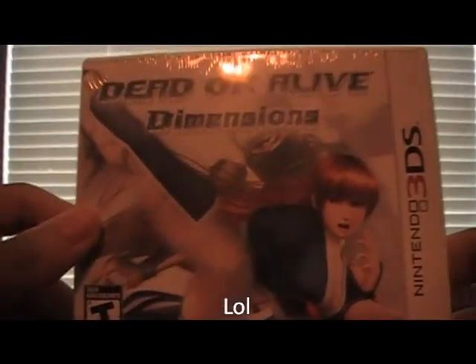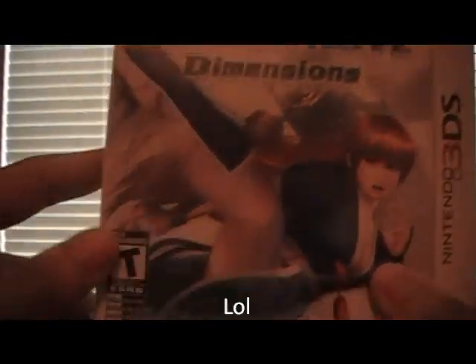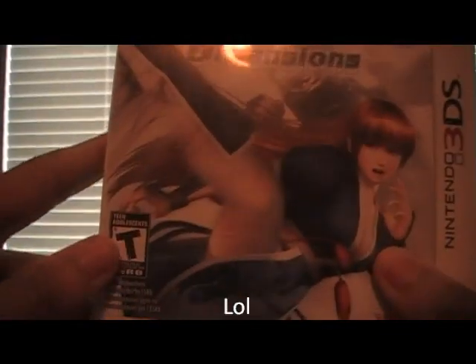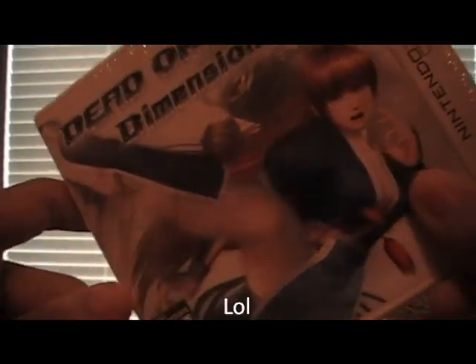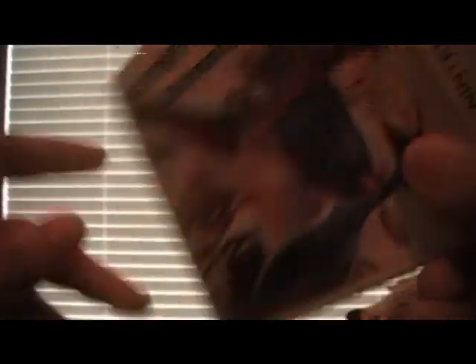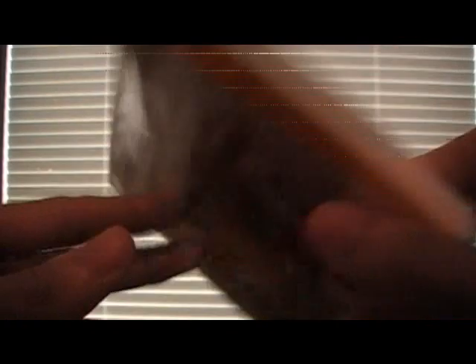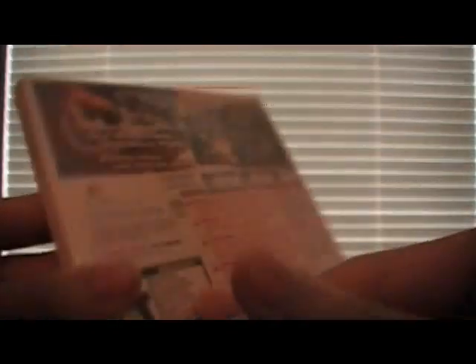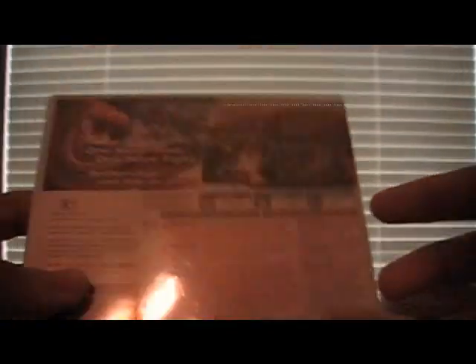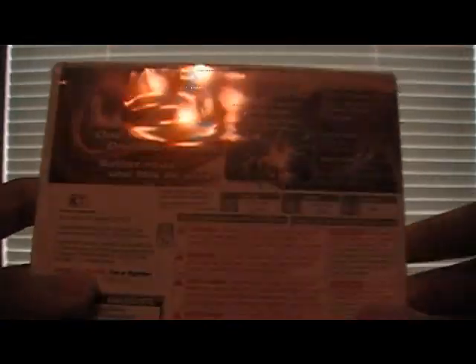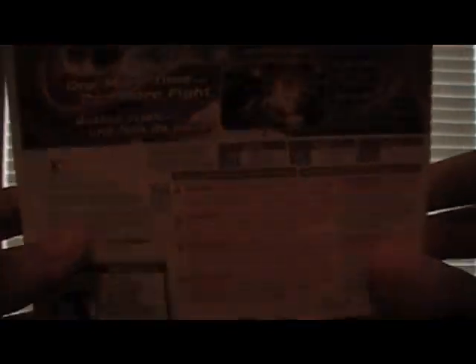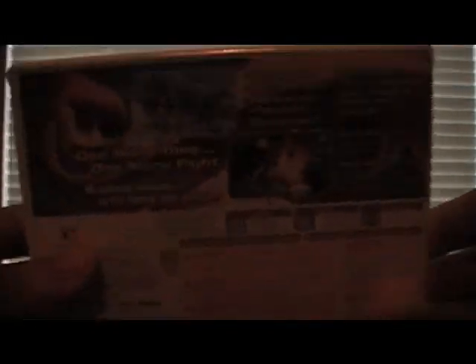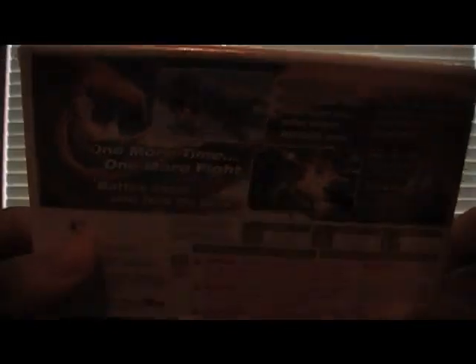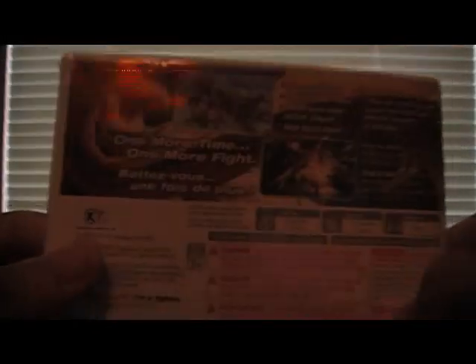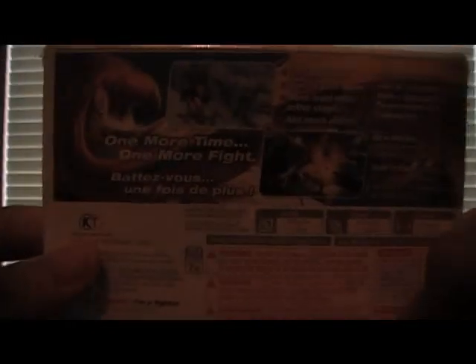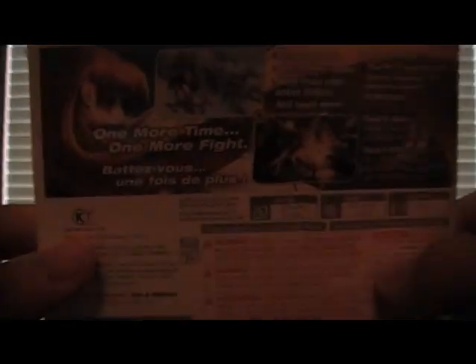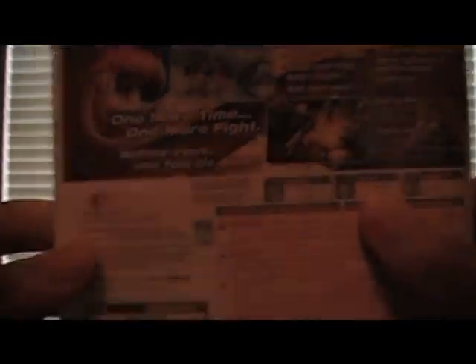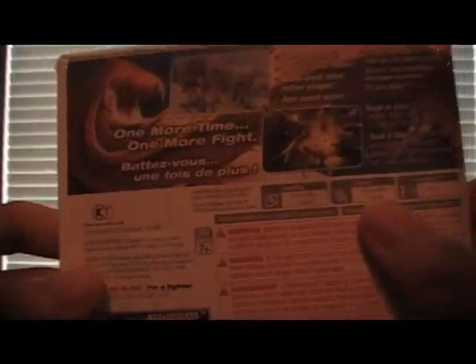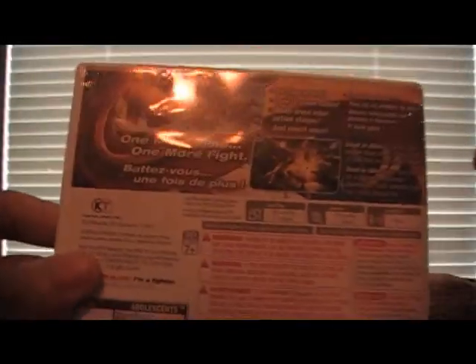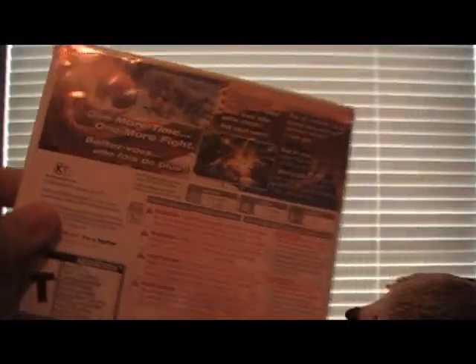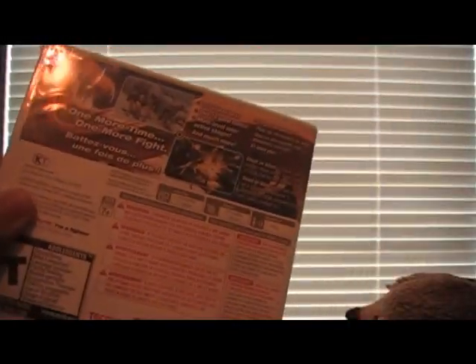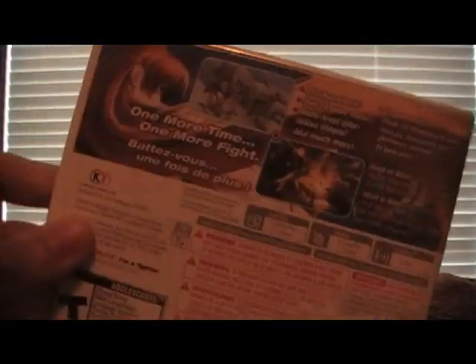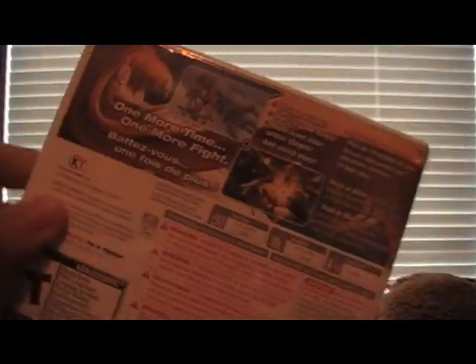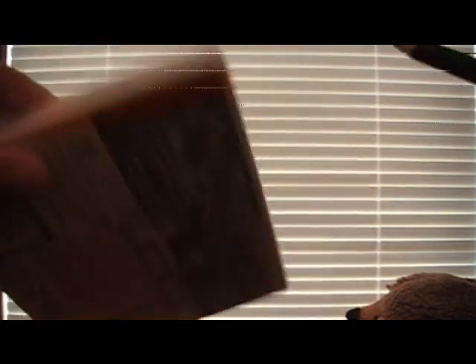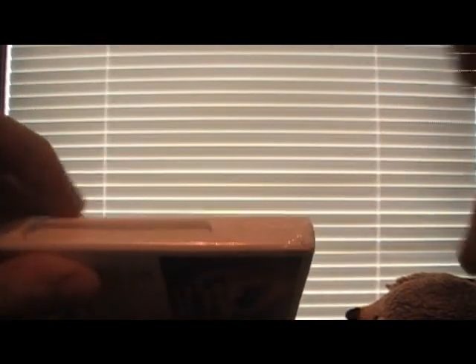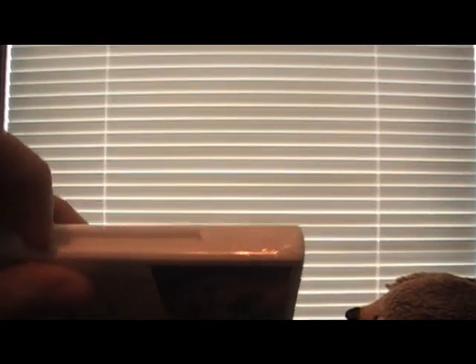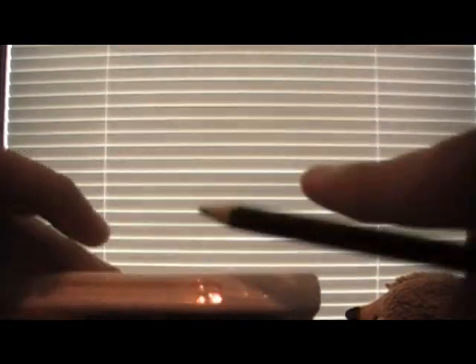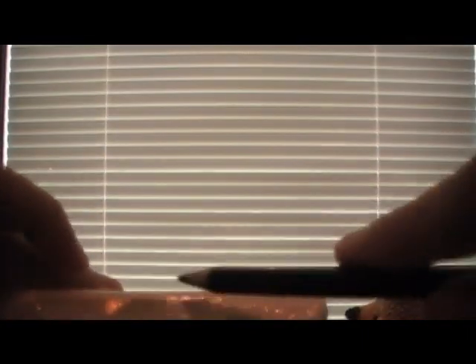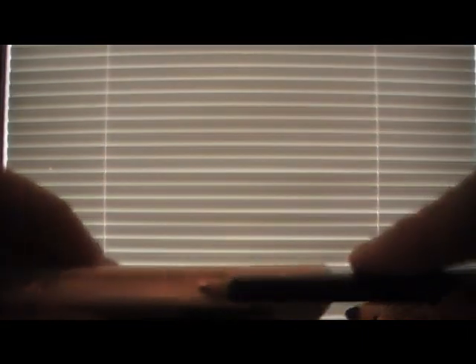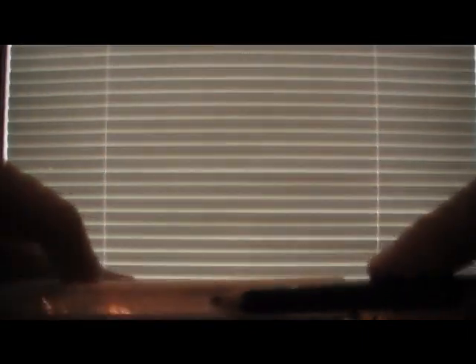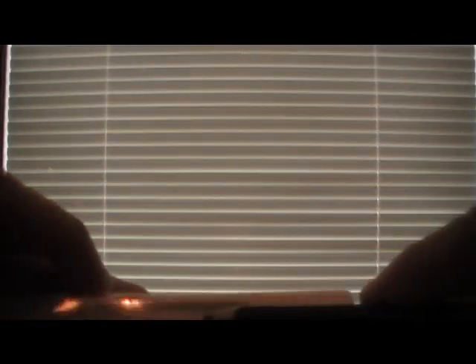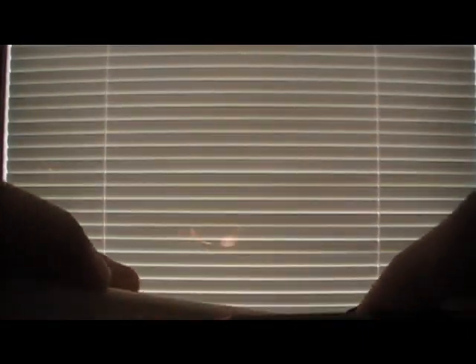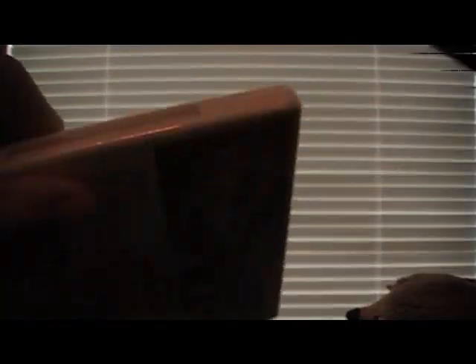So yeah, picked this up today. It's supposed to be pretty good, like Super Street Fighter 4, but with more emphasis on ninjas and female fighters.